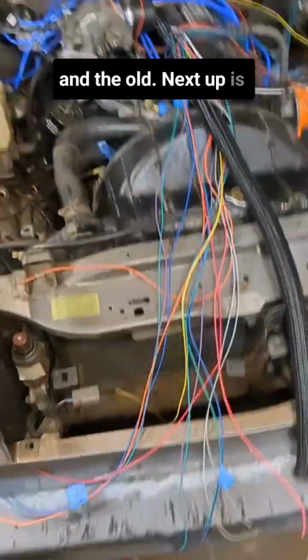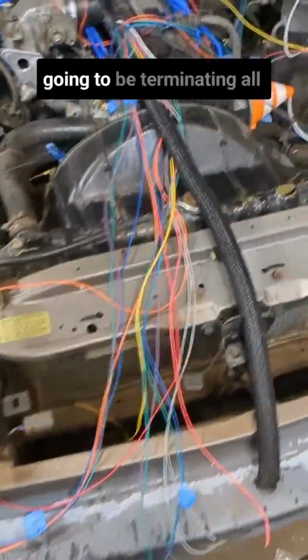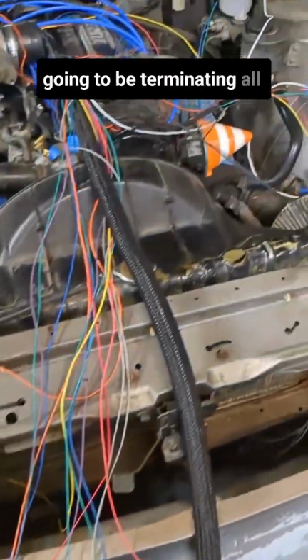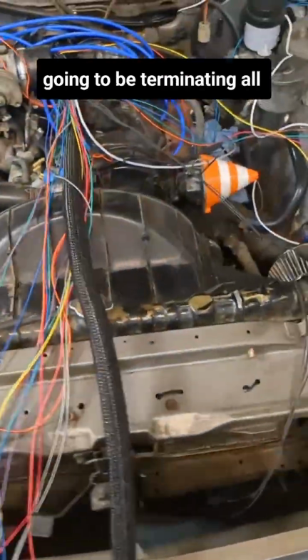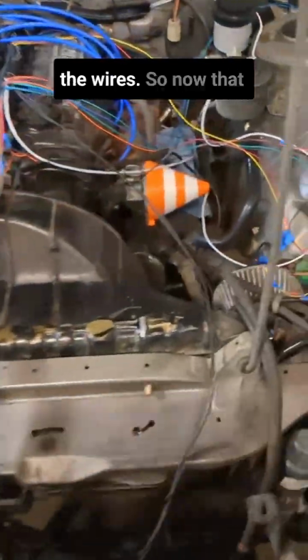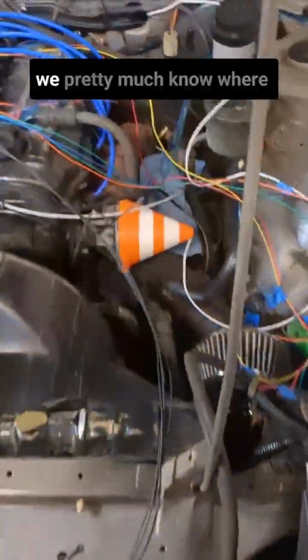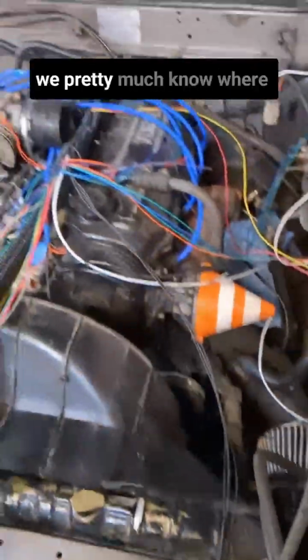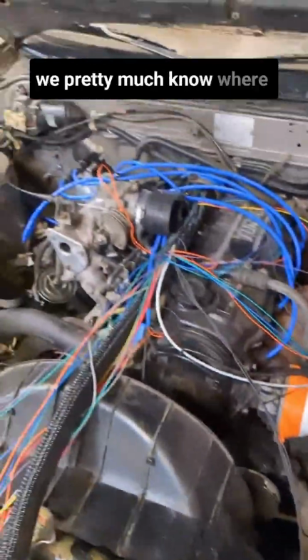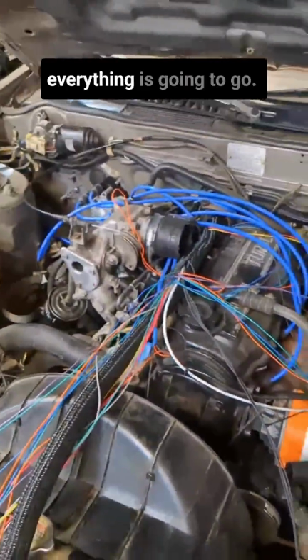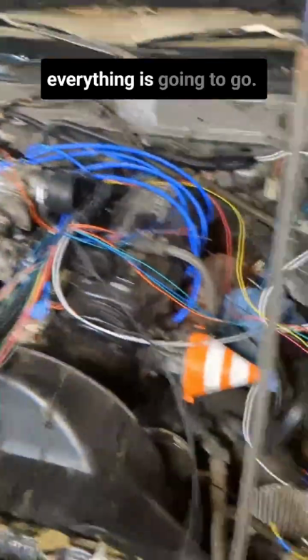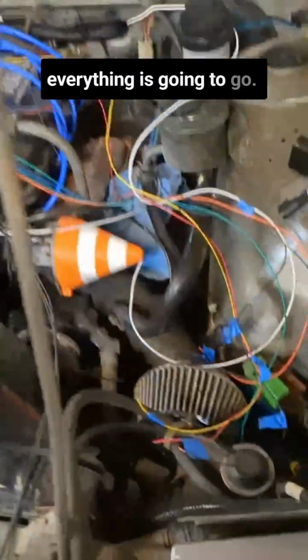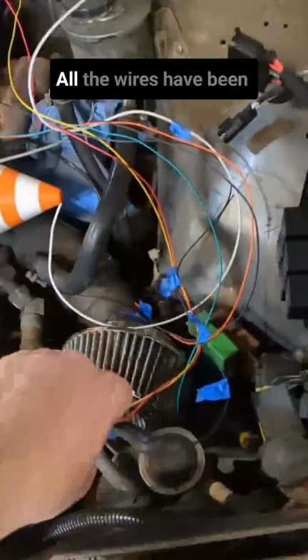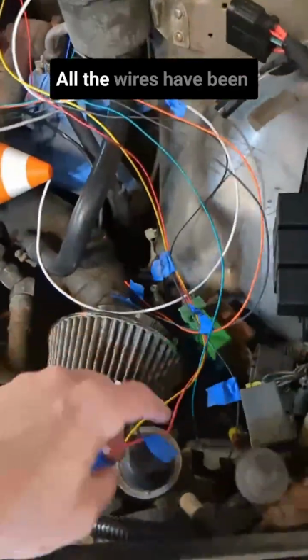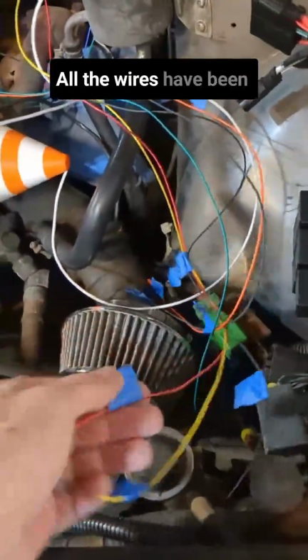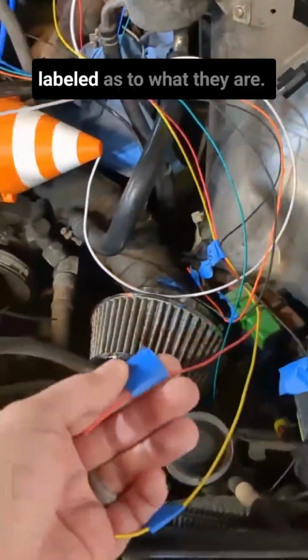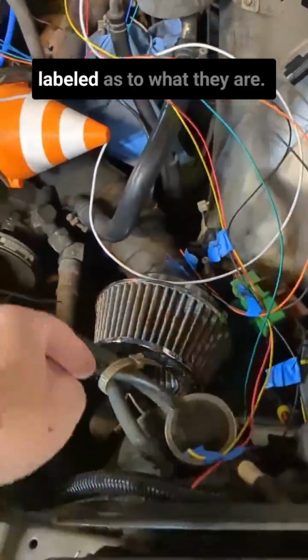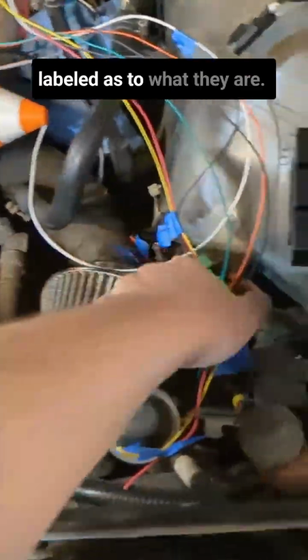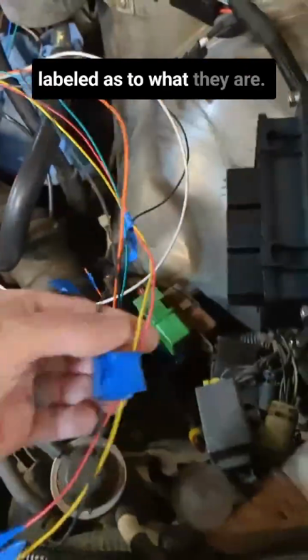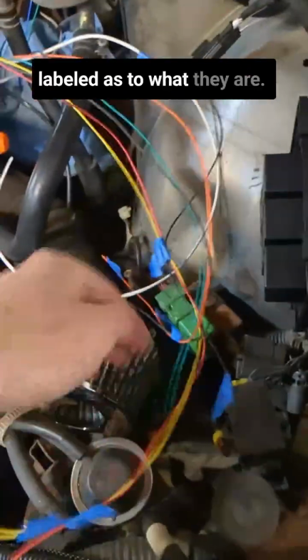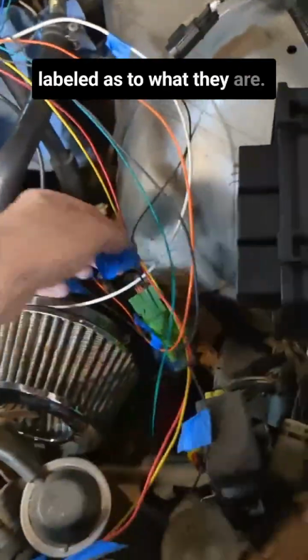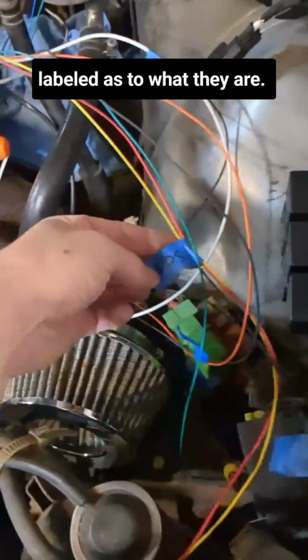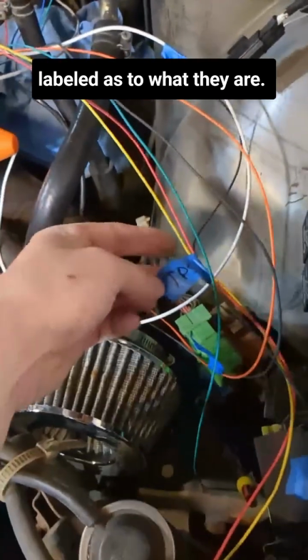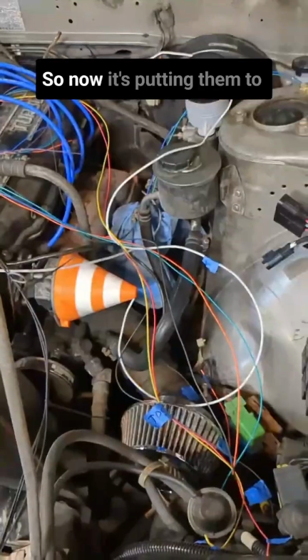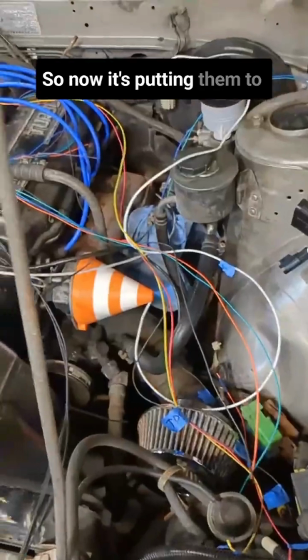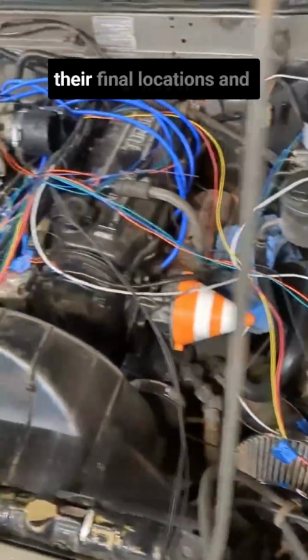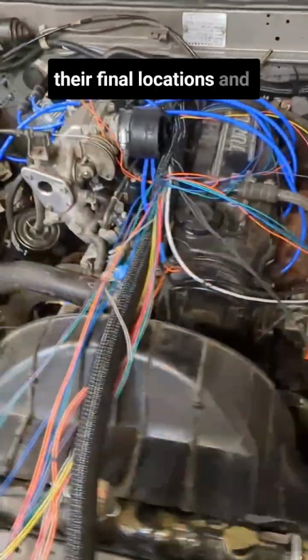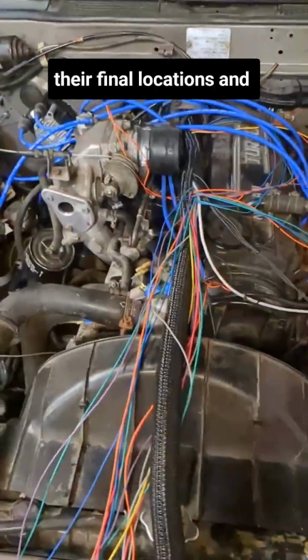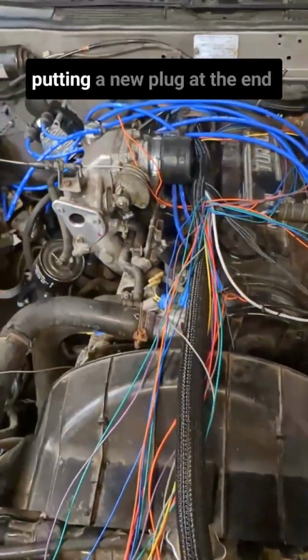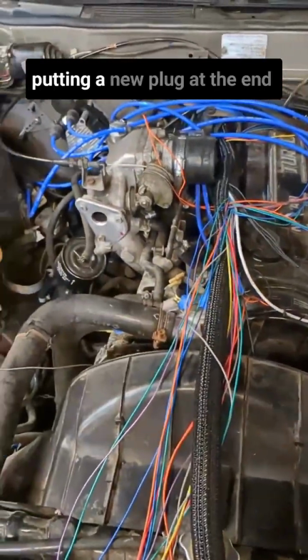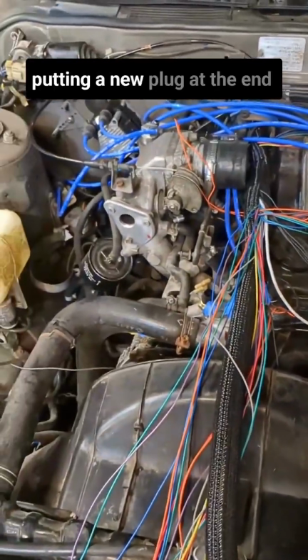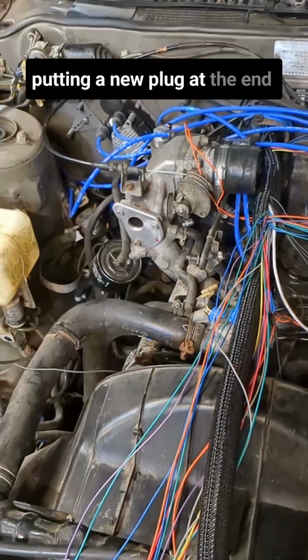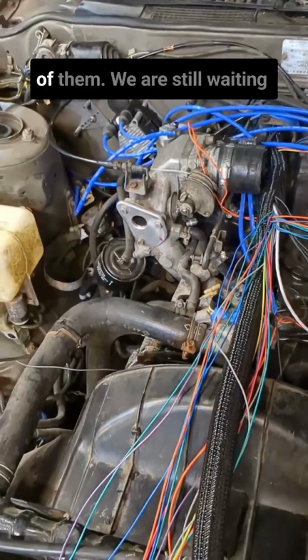Next up is going to be terminating all the wires. Now that we pretty much know where everything is going to go, all the wires have been labeled as to what they are. So now it's putting them to their final locations and putting a new plug at the end of them.